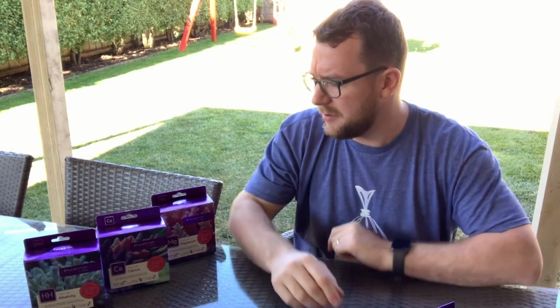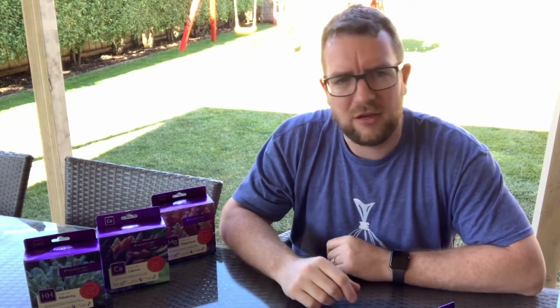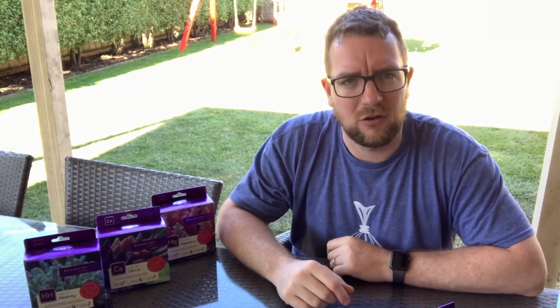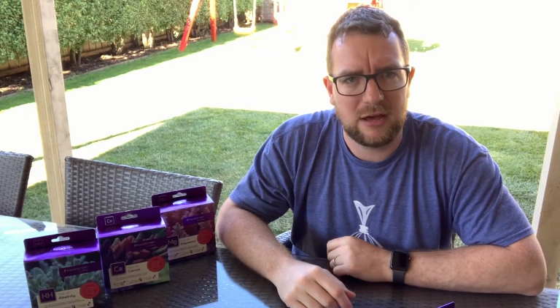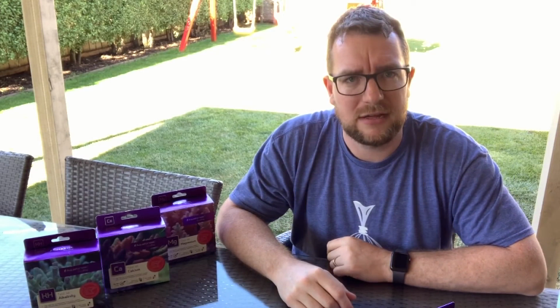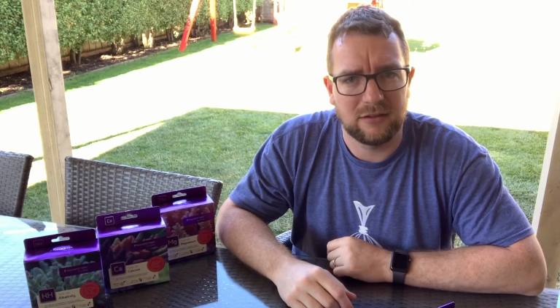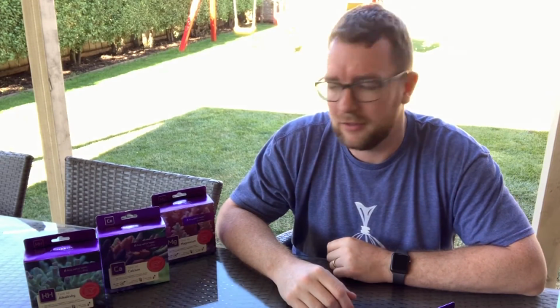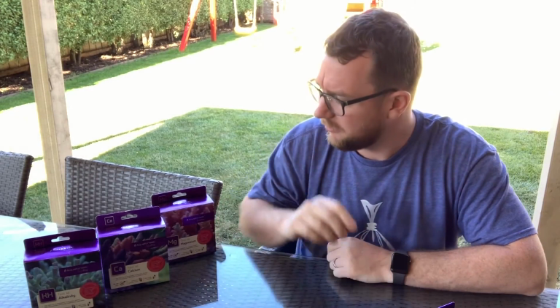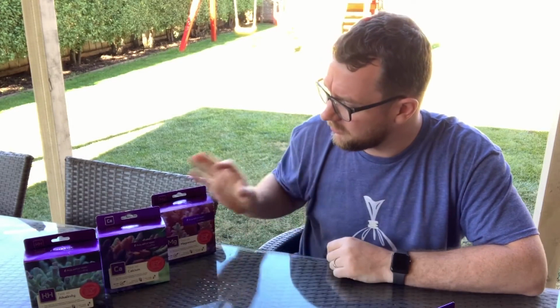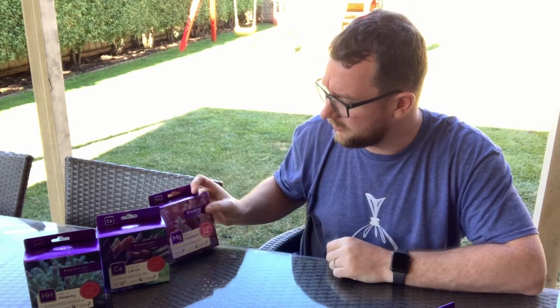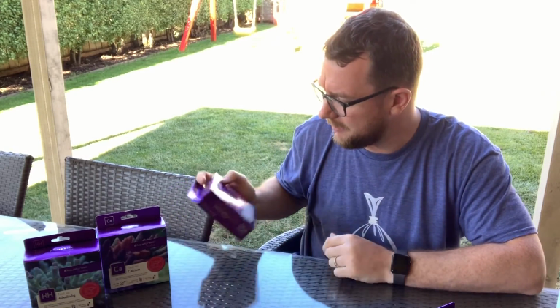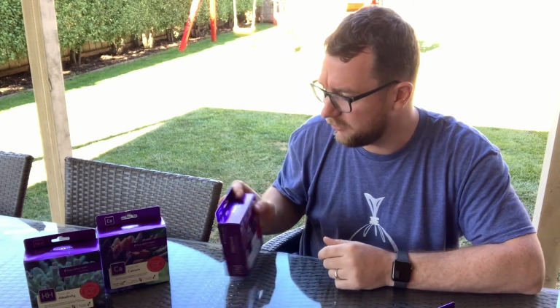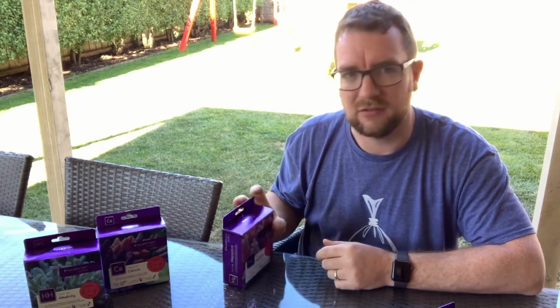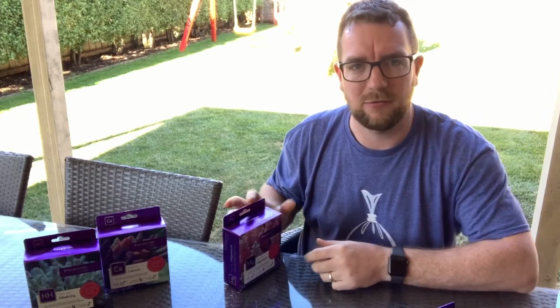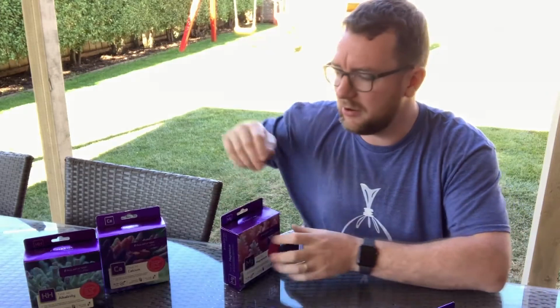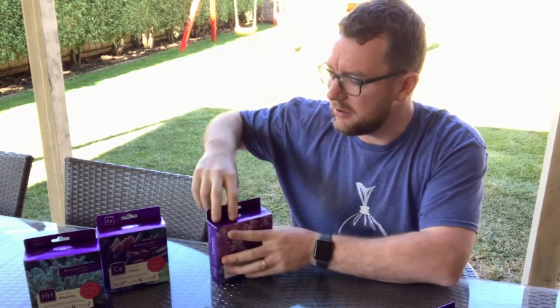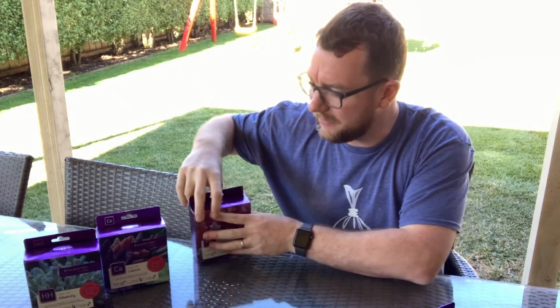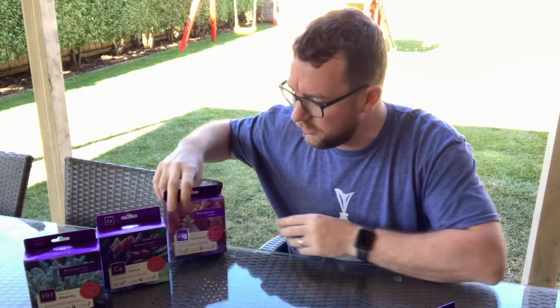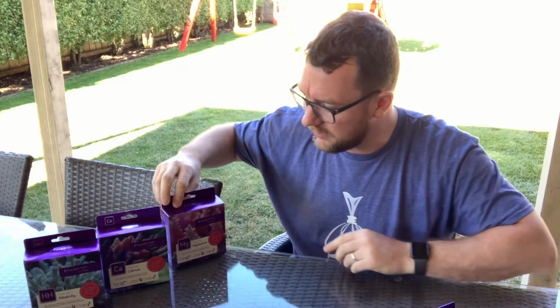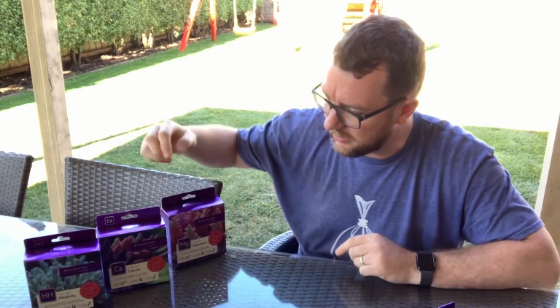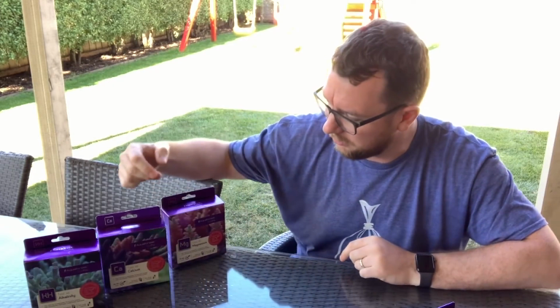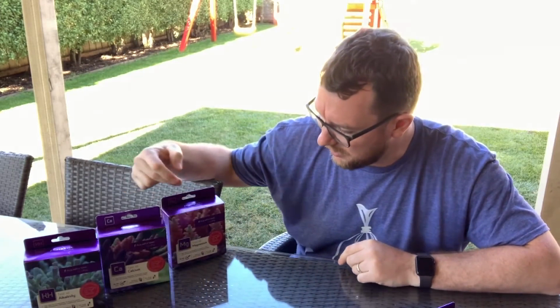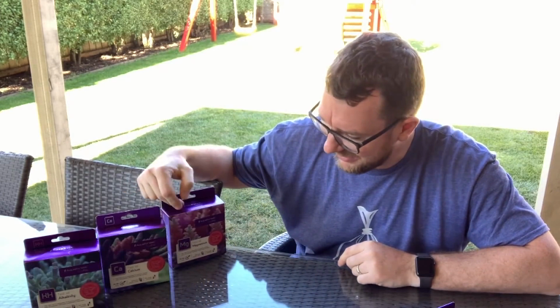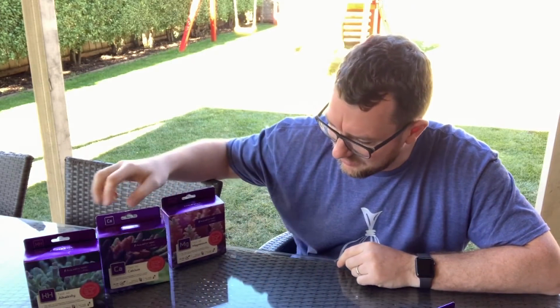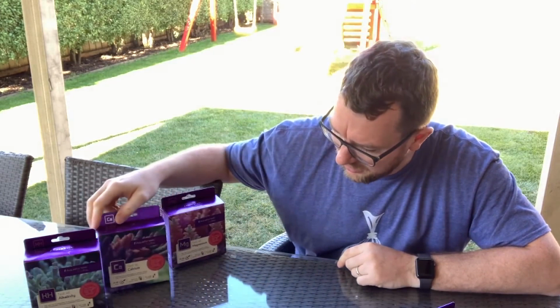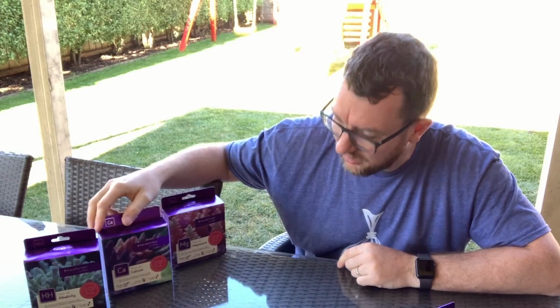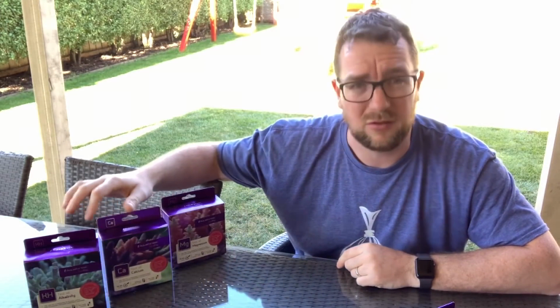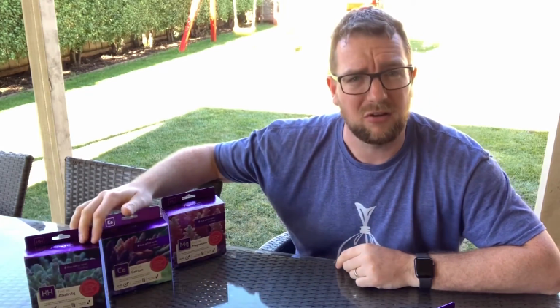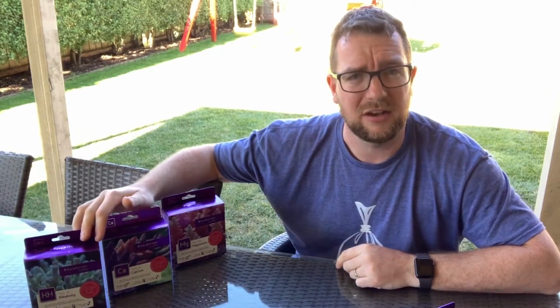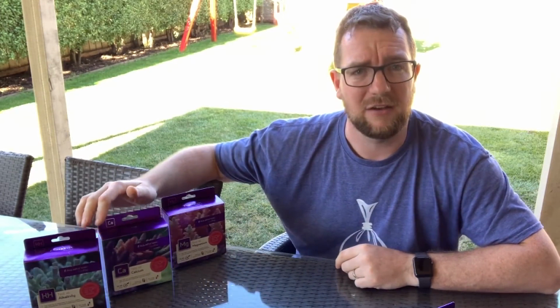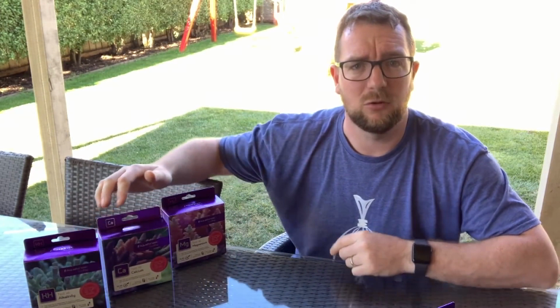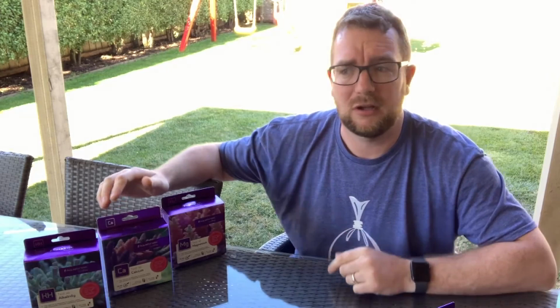As you know, Aquaforest have had a few test kits out for a while now. I've used their magnesium, calcium, and alkalinity kits for a little while.